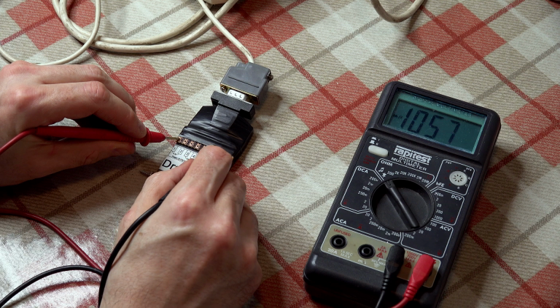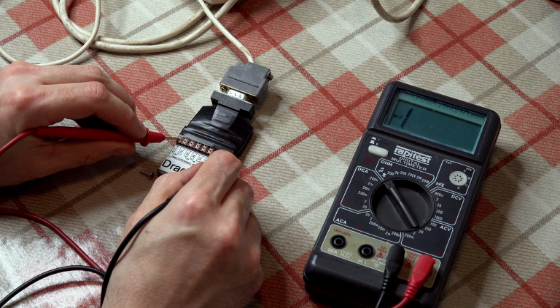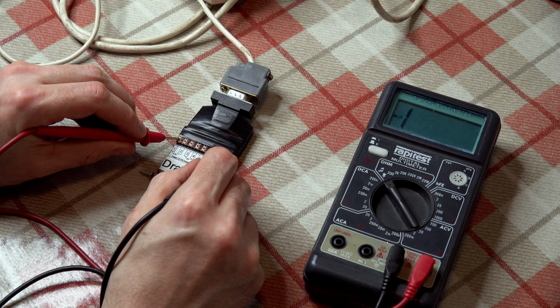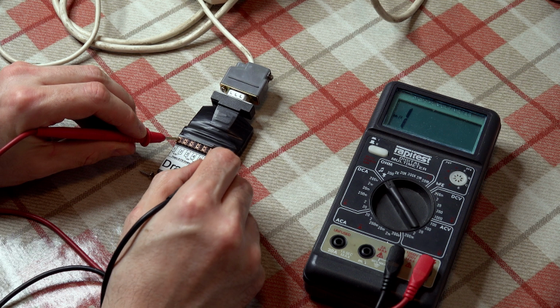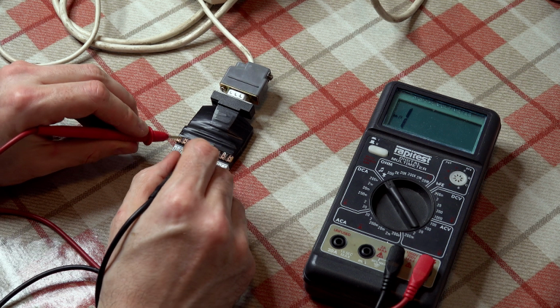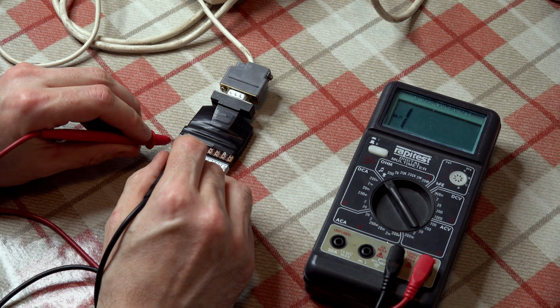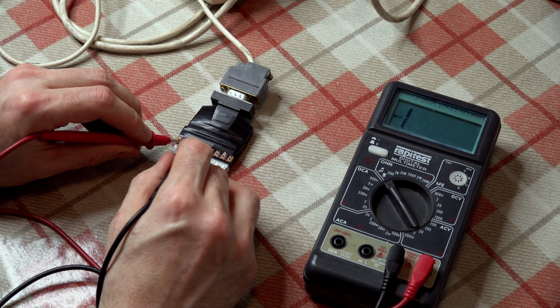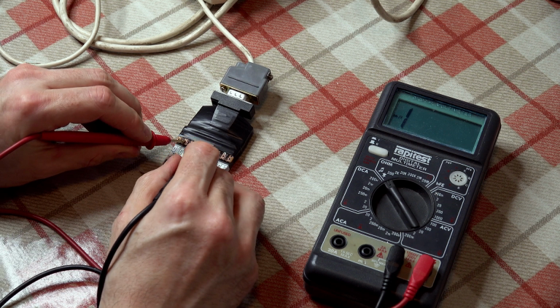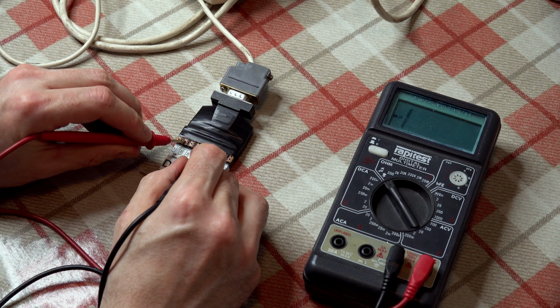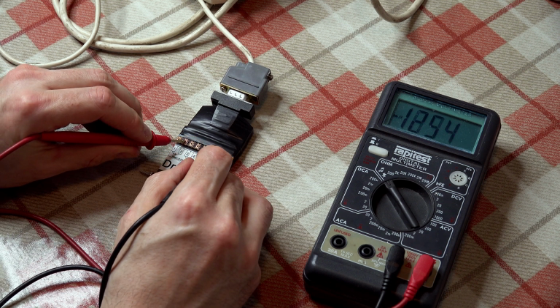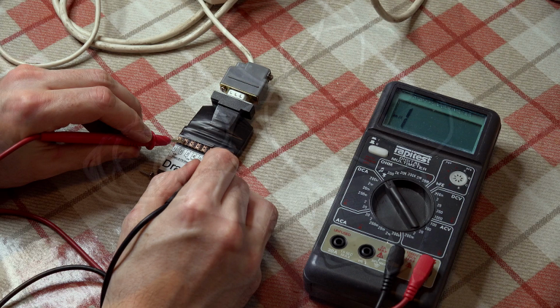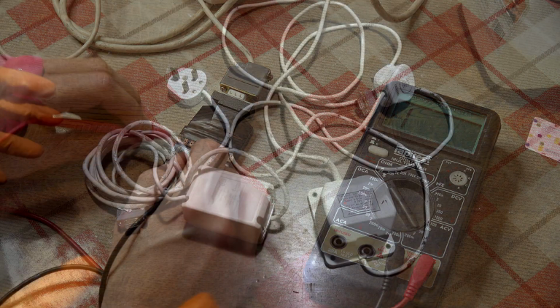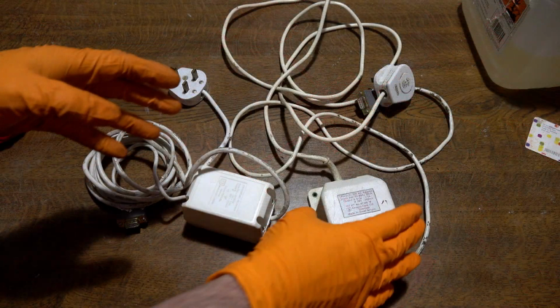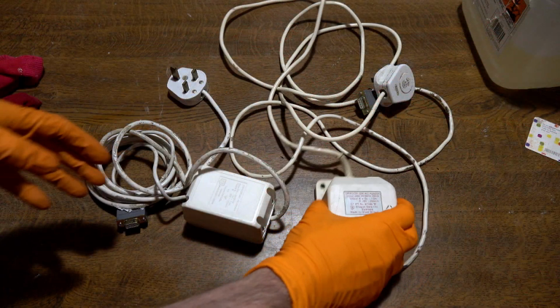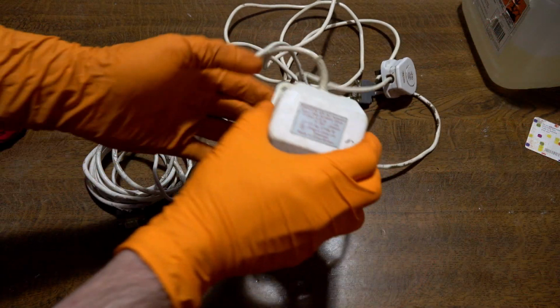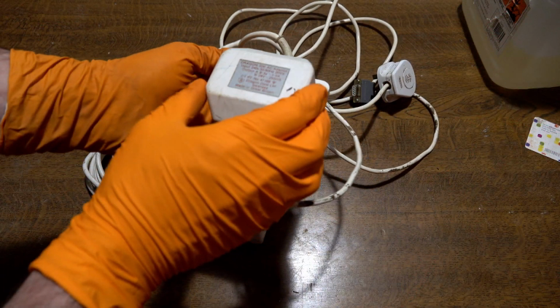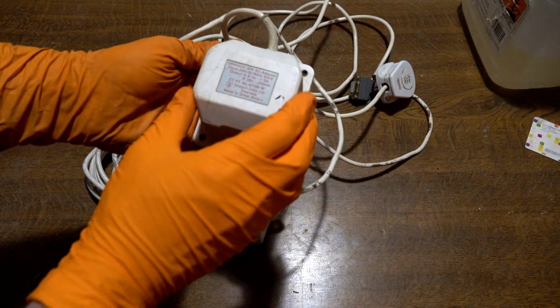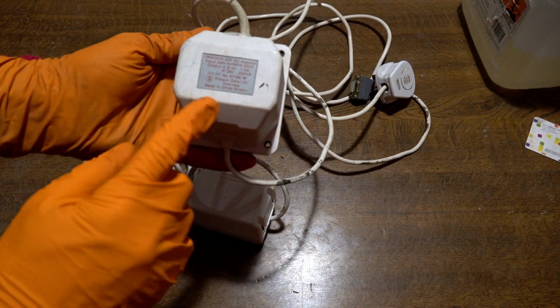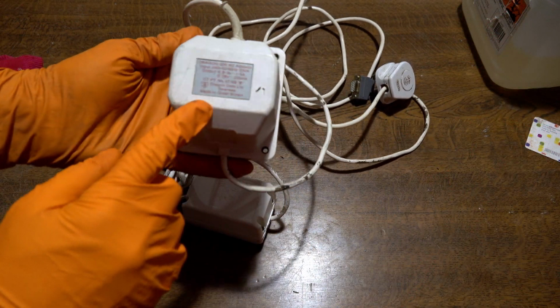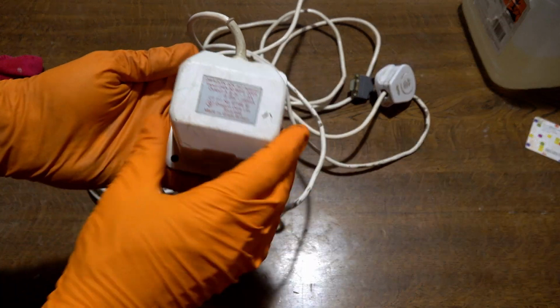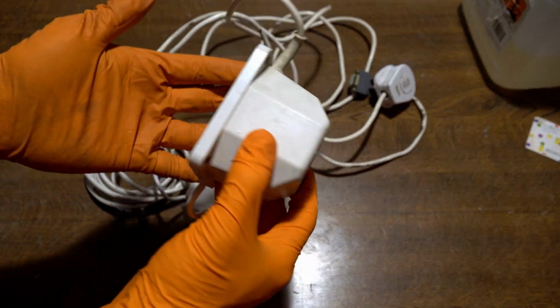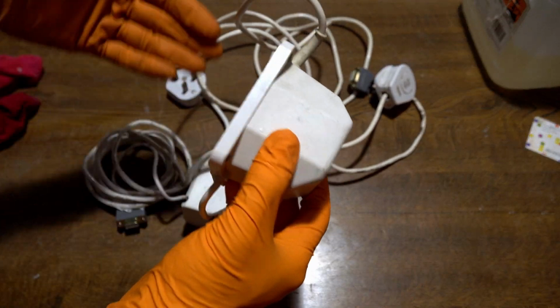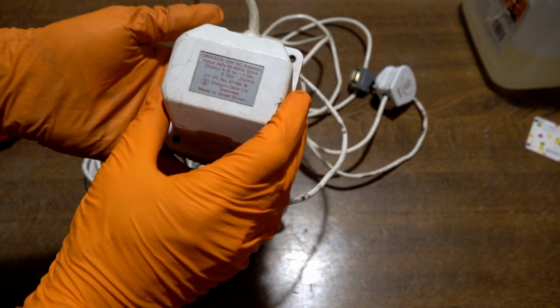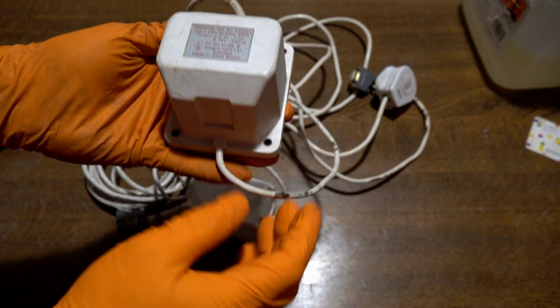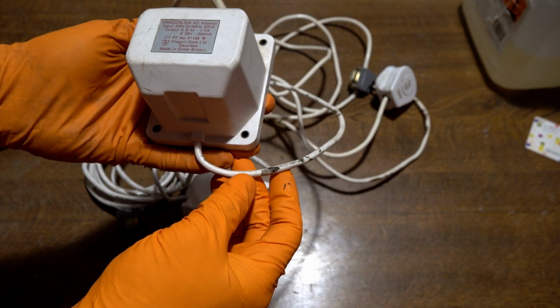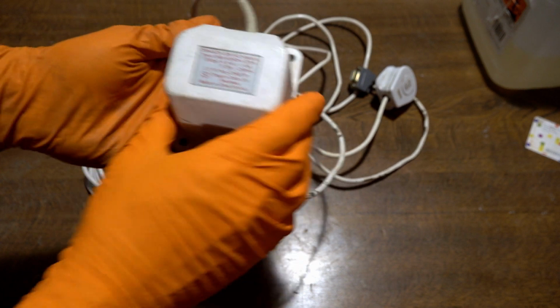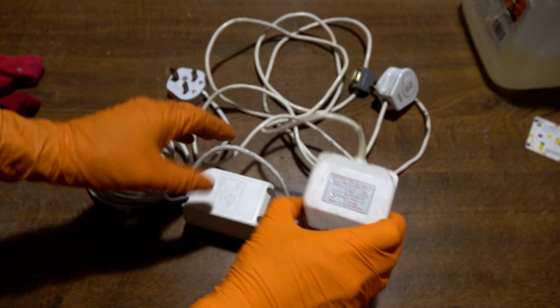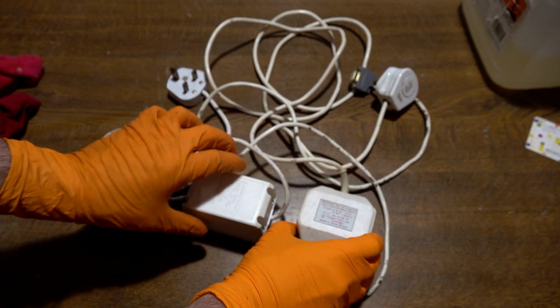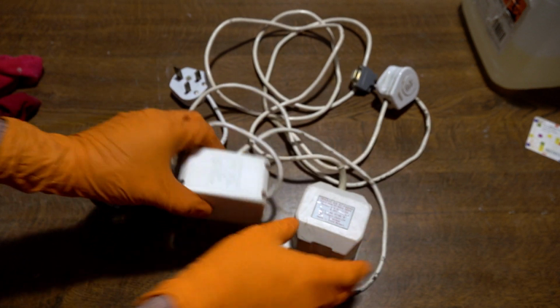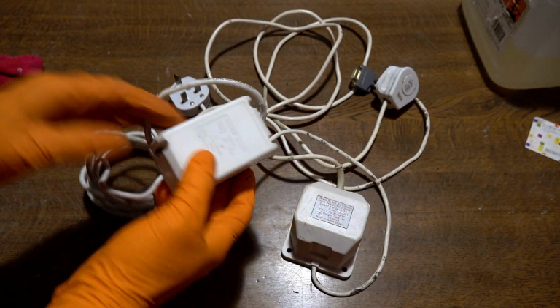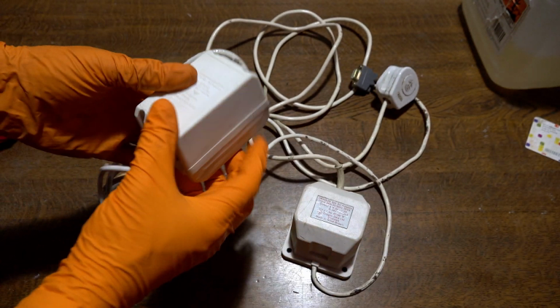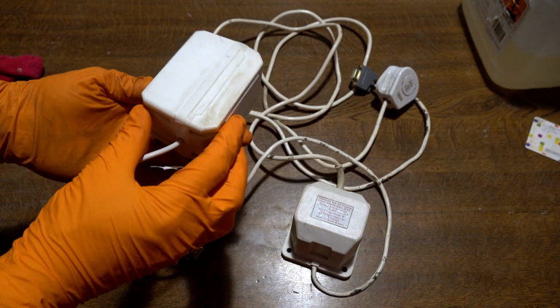Over the lifespan of the Dragon 32, there were two different types of power supplies: this larger generic labelled version, followed by a custom moulded version.